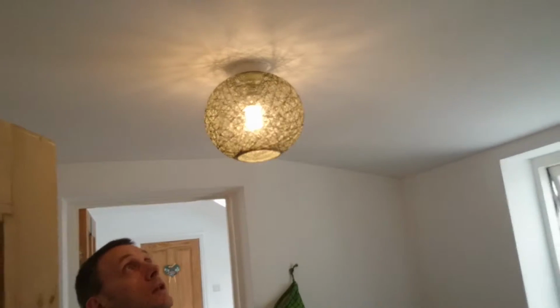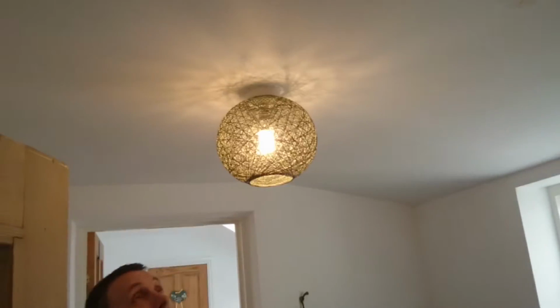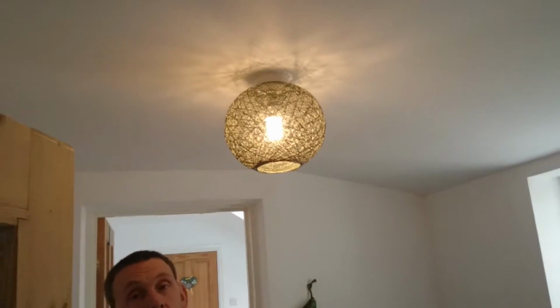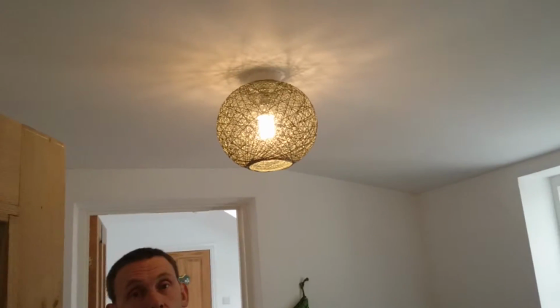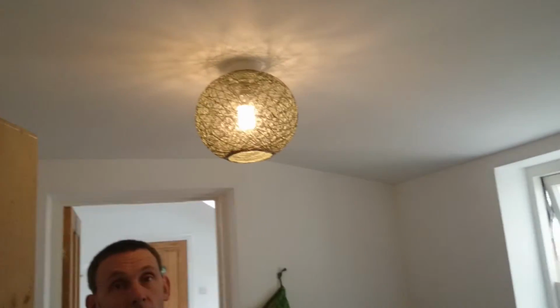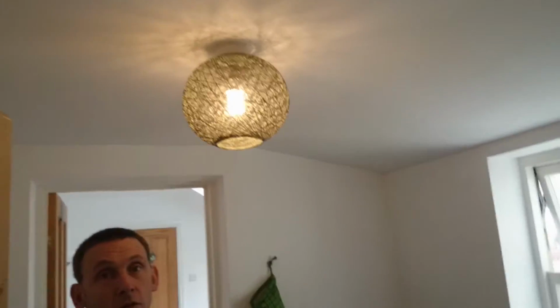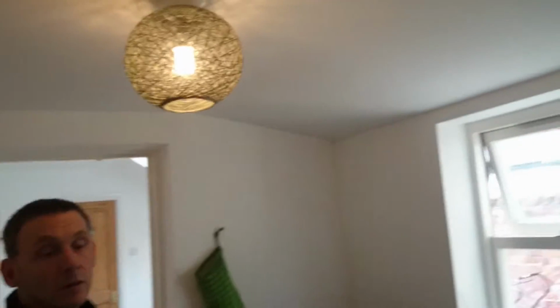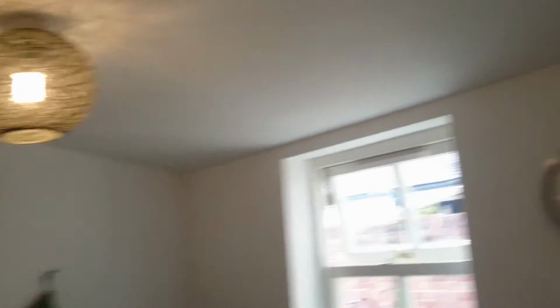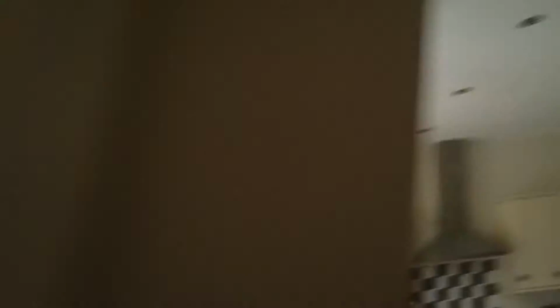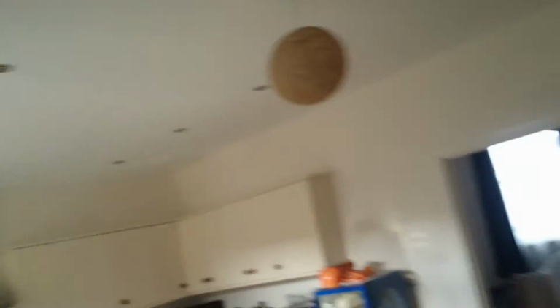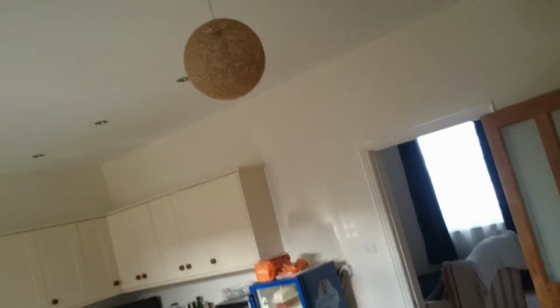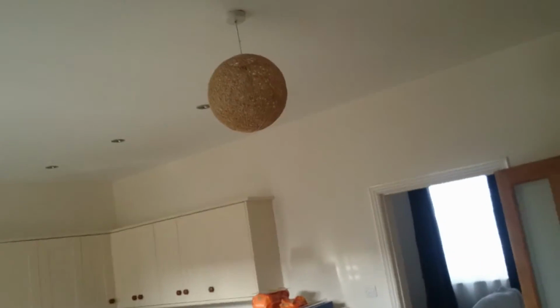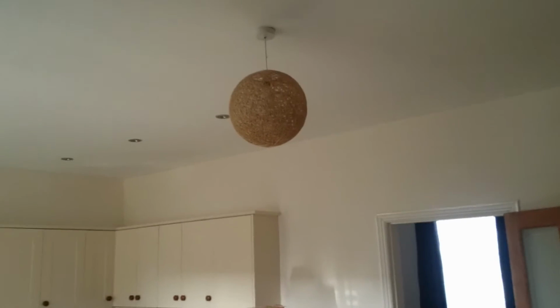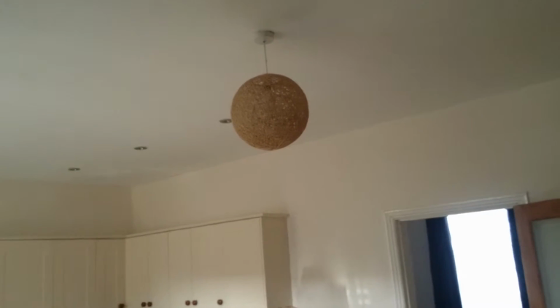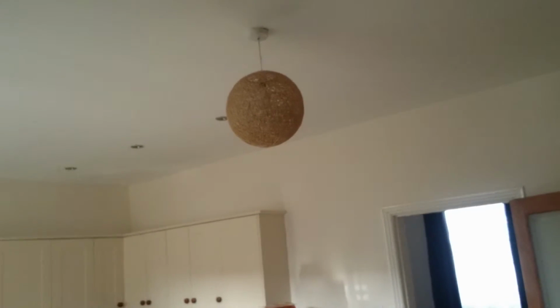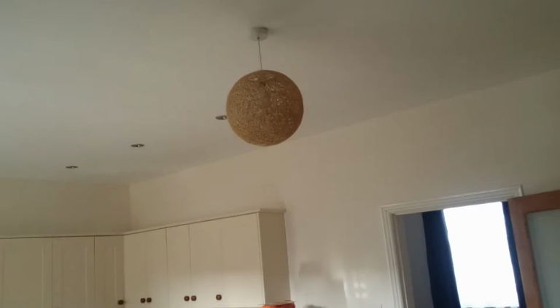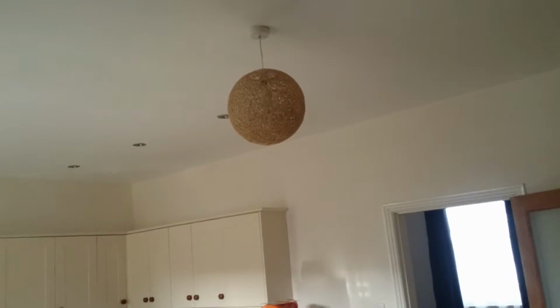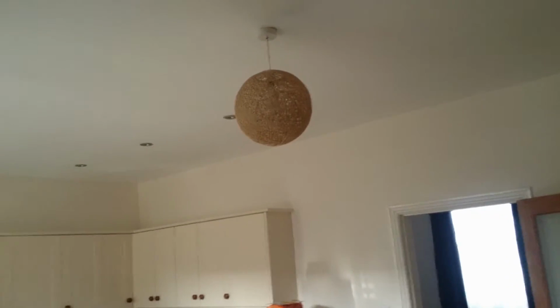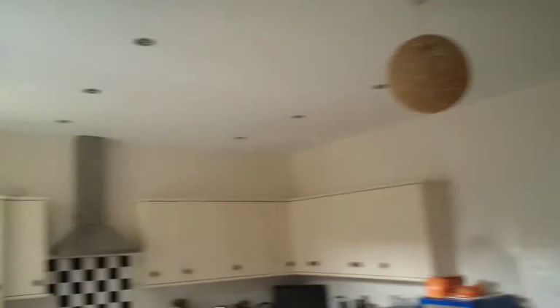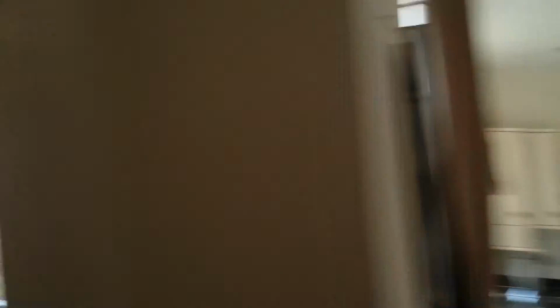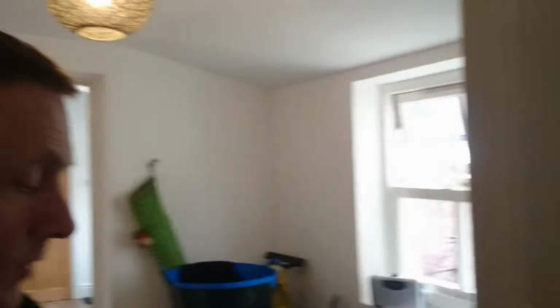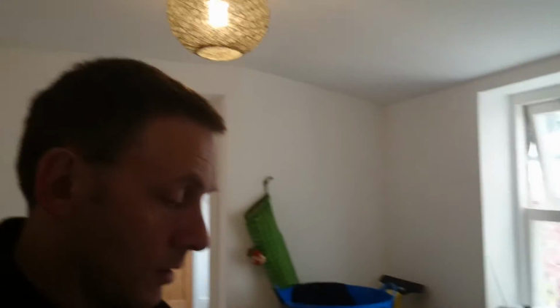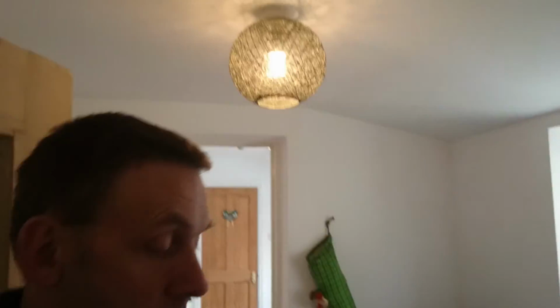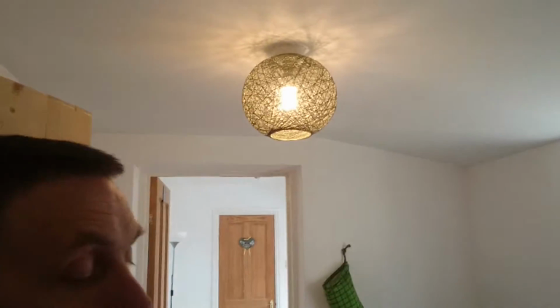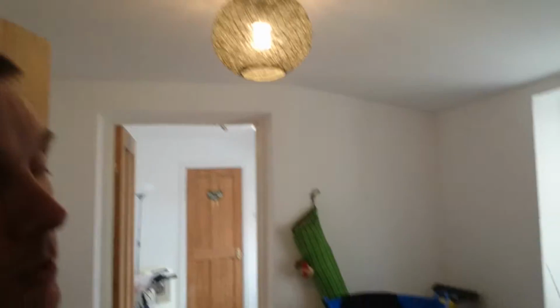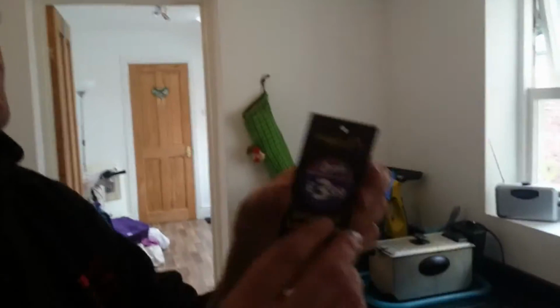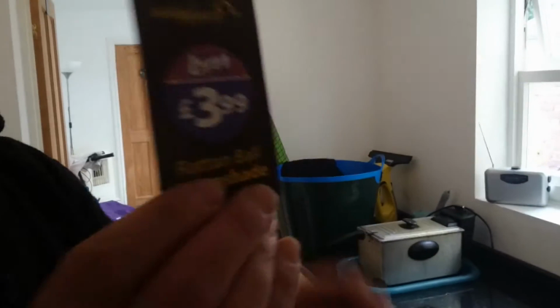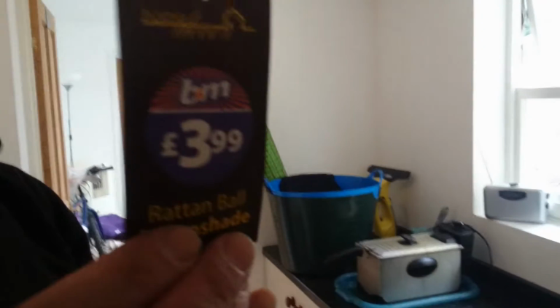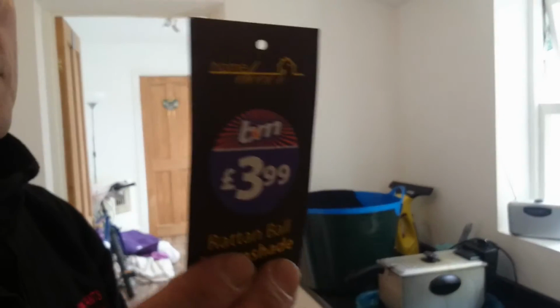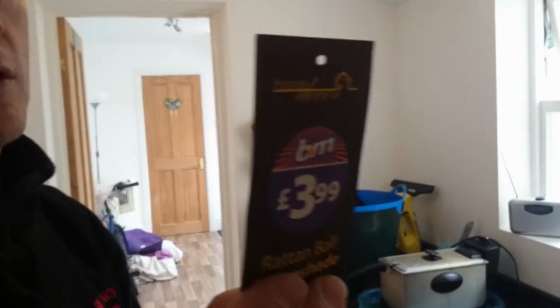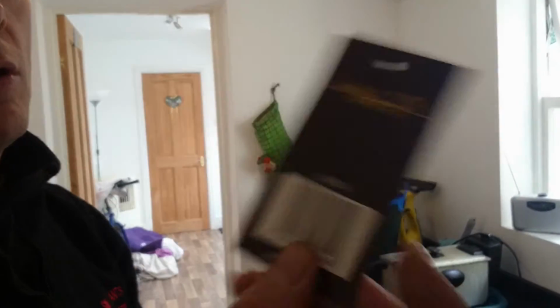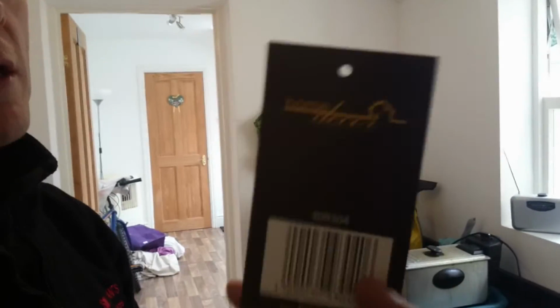Easy, simple styling. And it's similar to that one as well. And that's a Rattan Ball lampshade from B&M Home Deco.